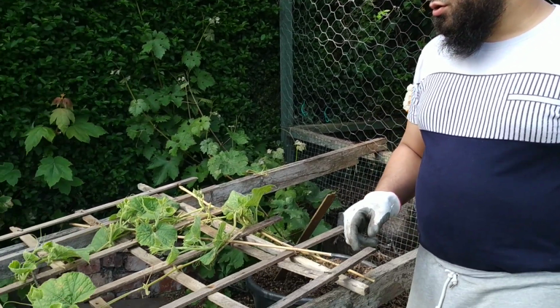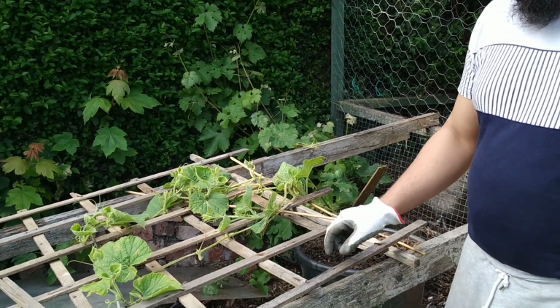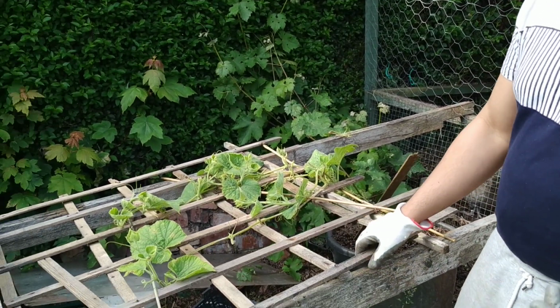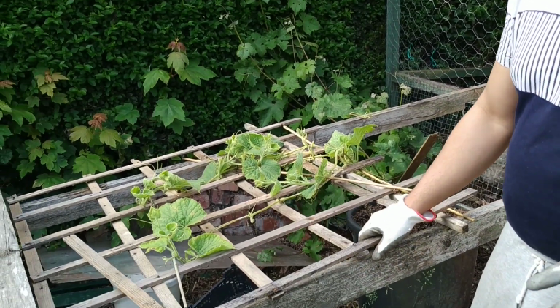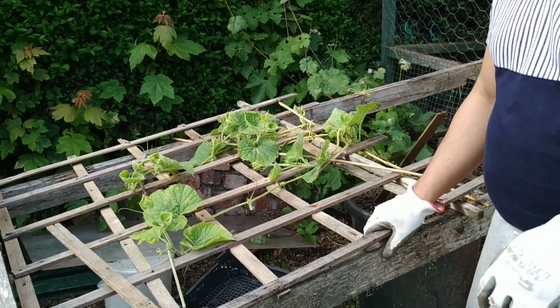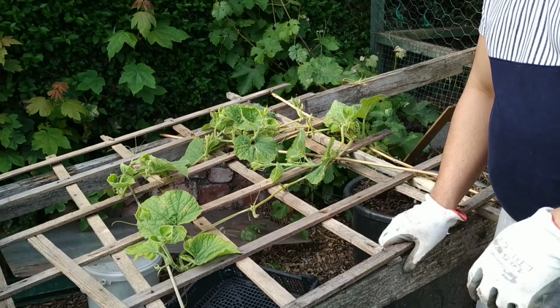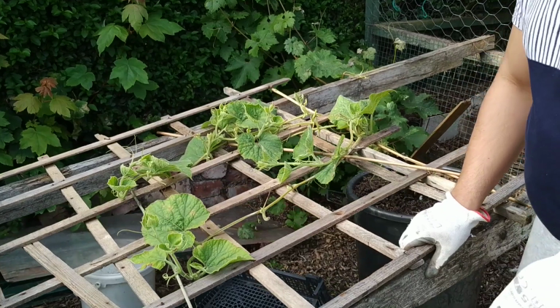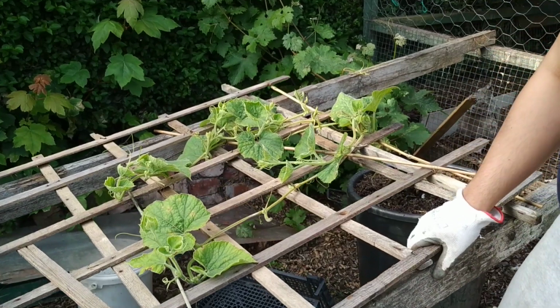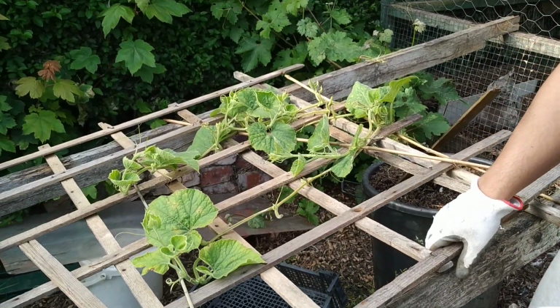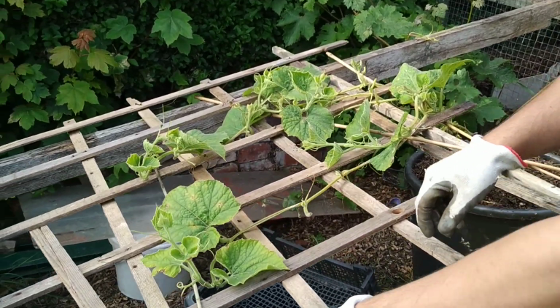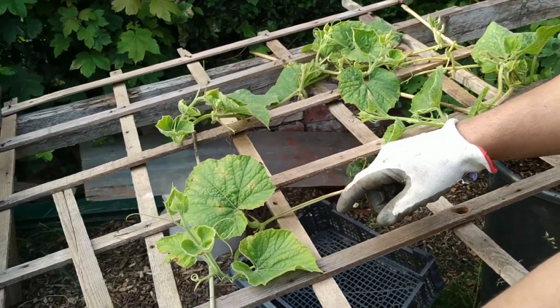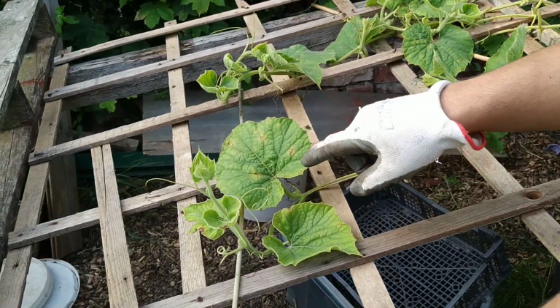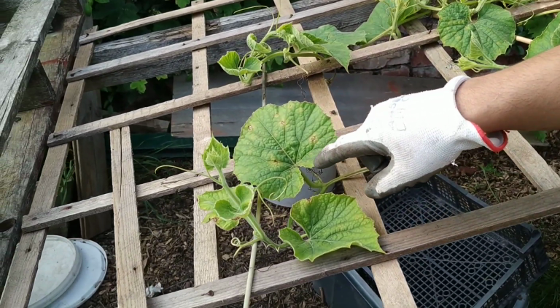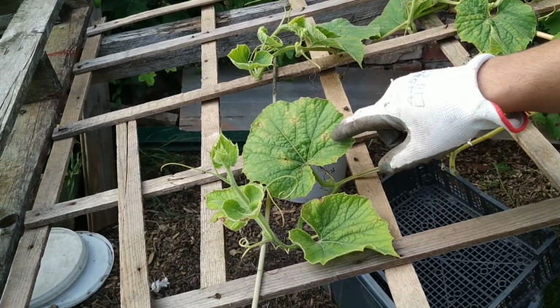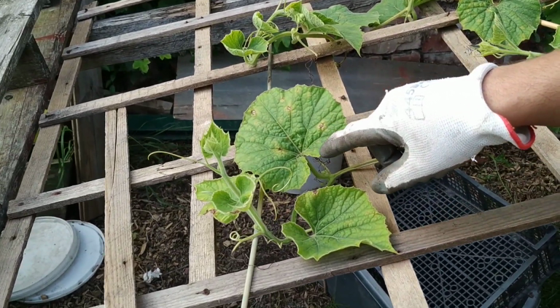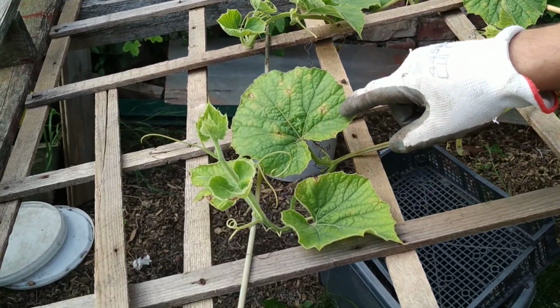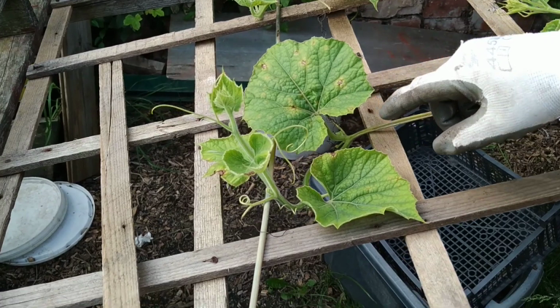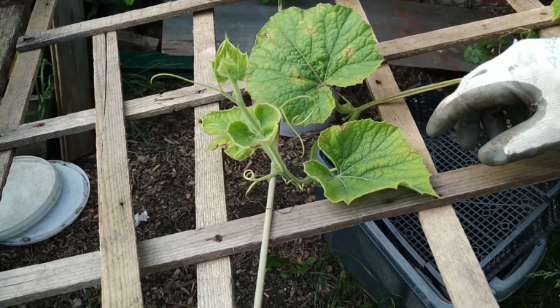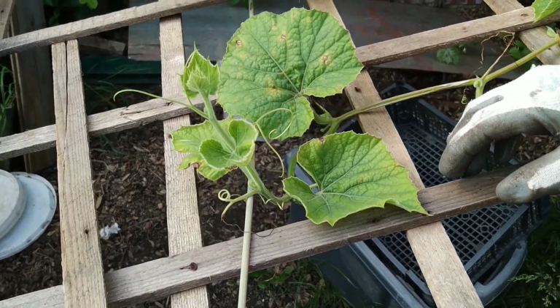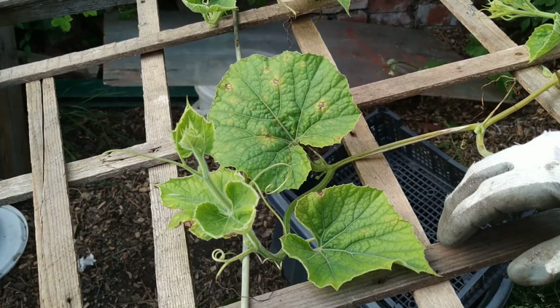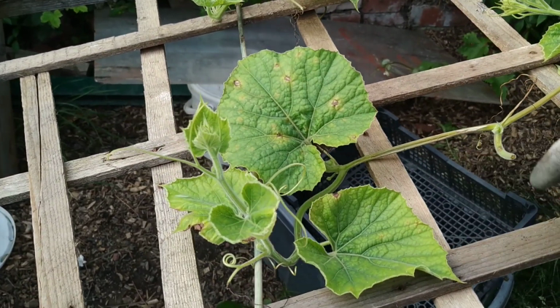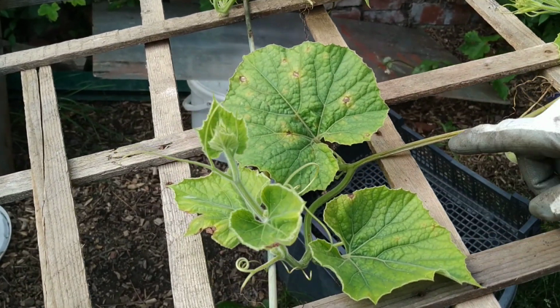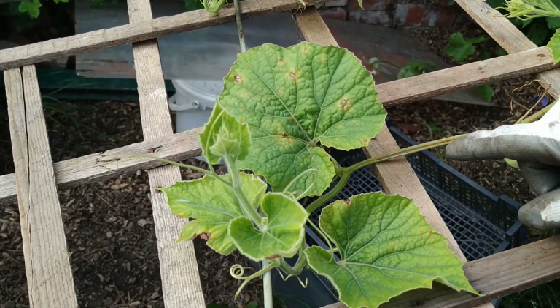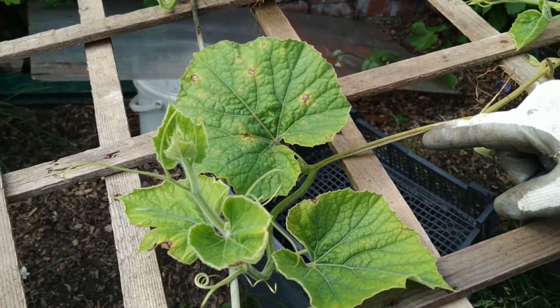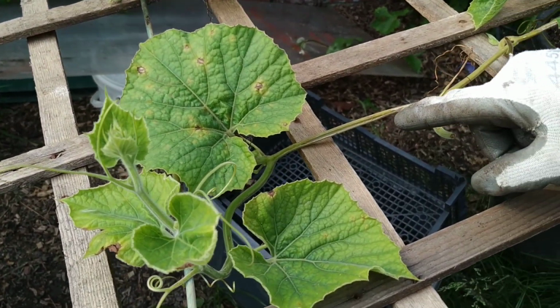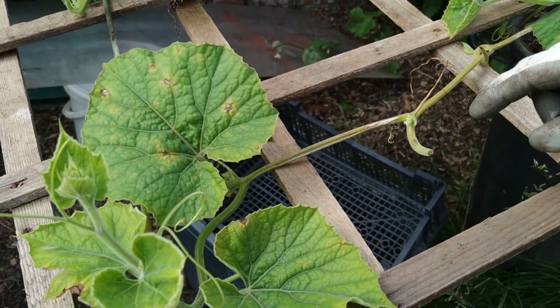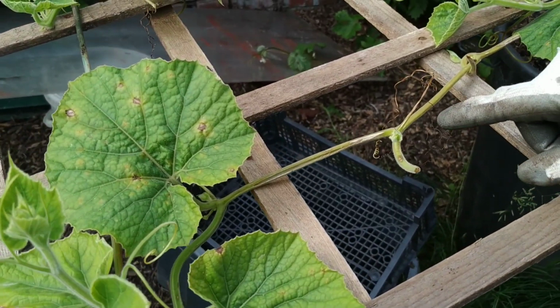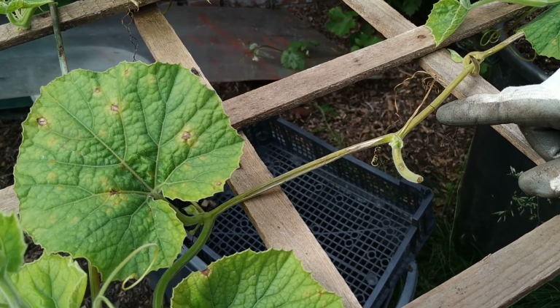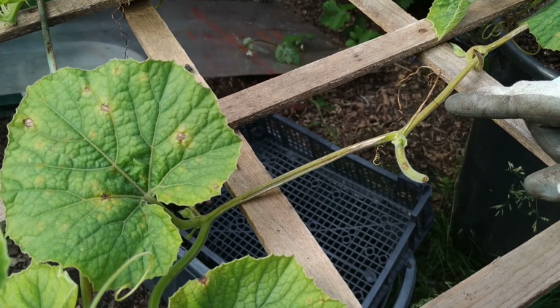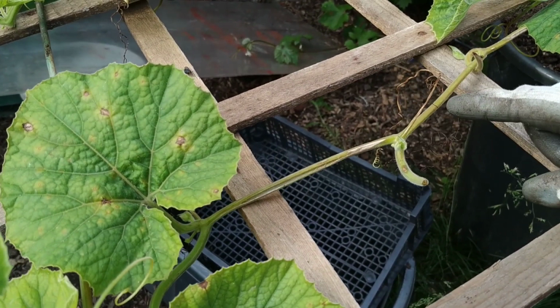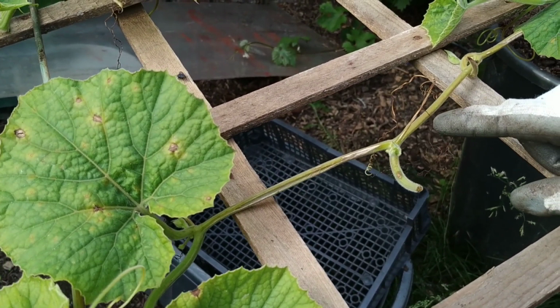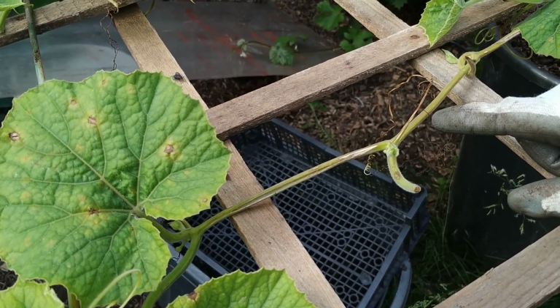If you come a little bit closer, I'll show you what's going on here. We started to develop these spots on the leaves and across the stem as well. That is typical of a fungal infection.